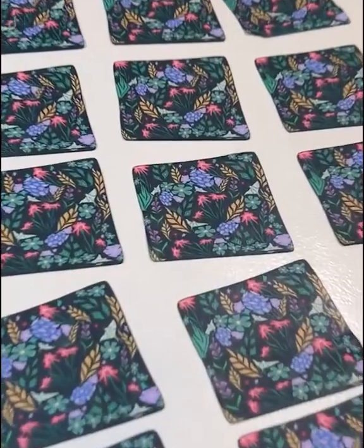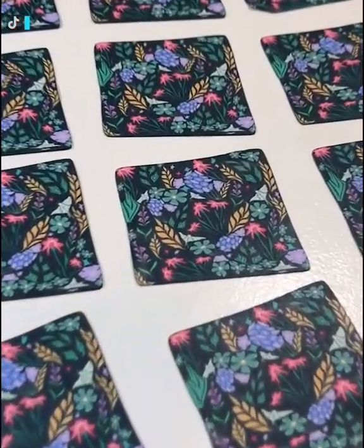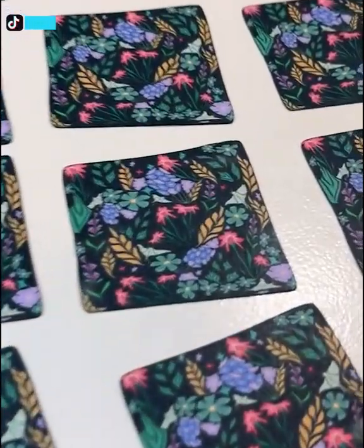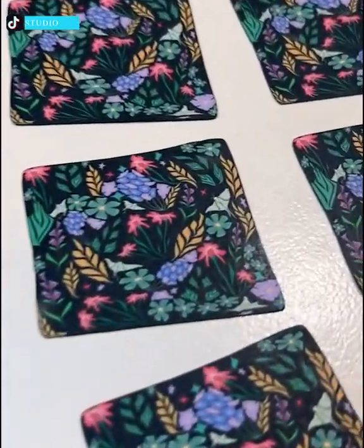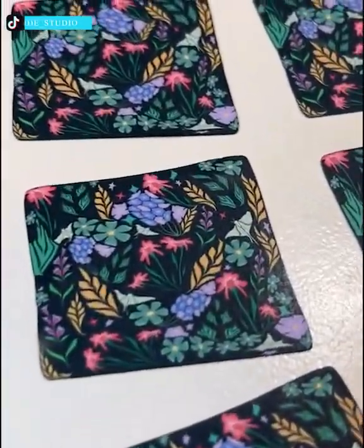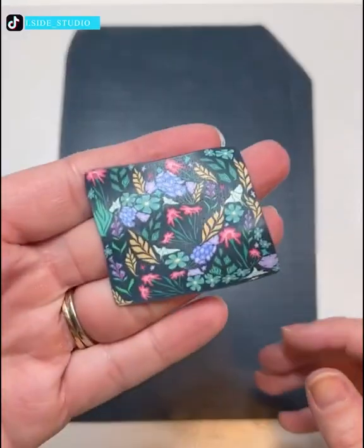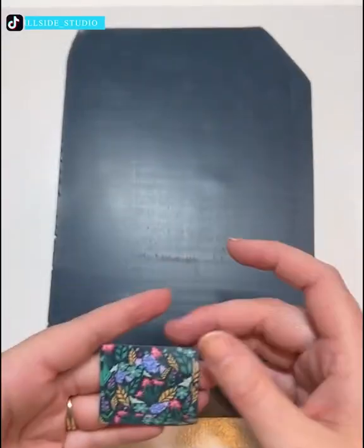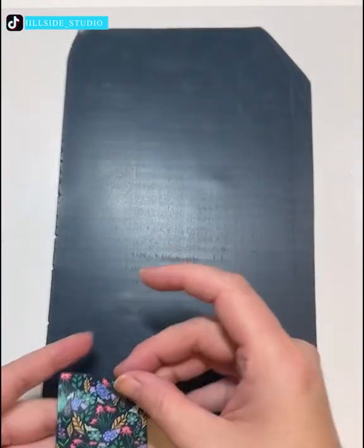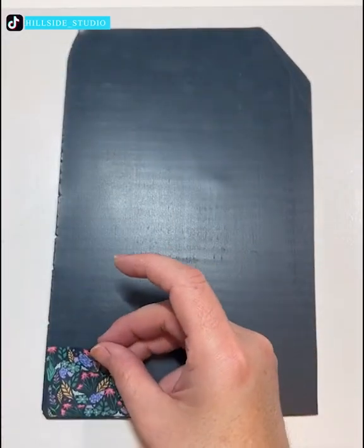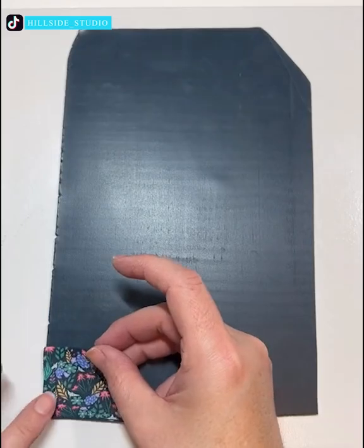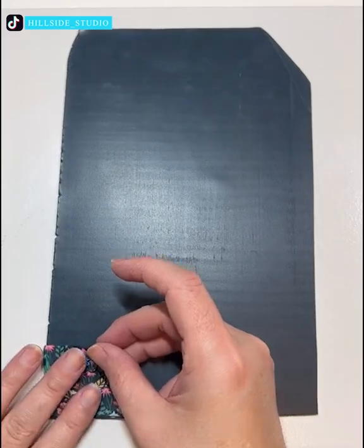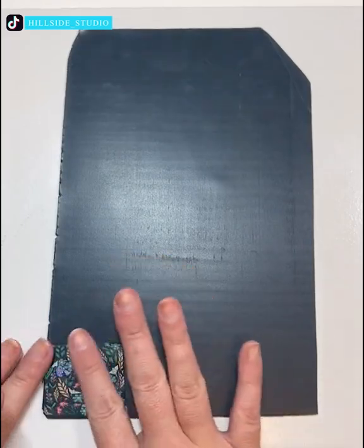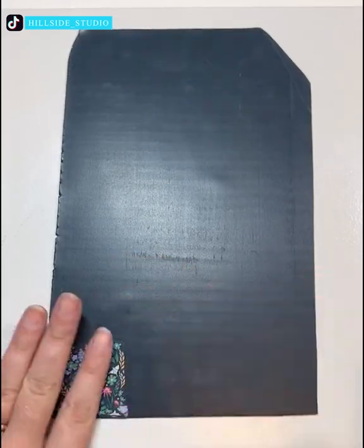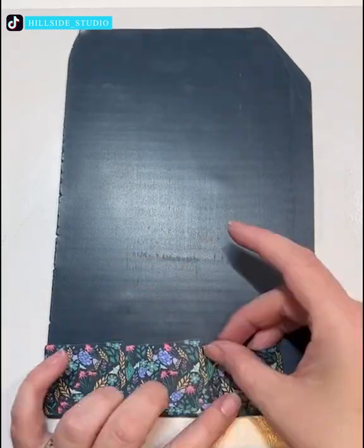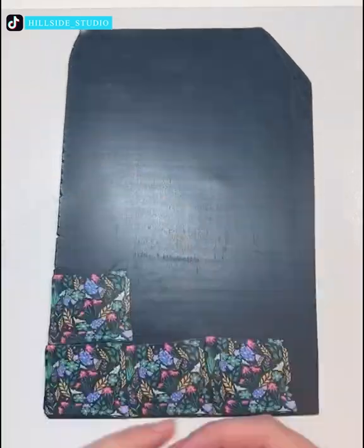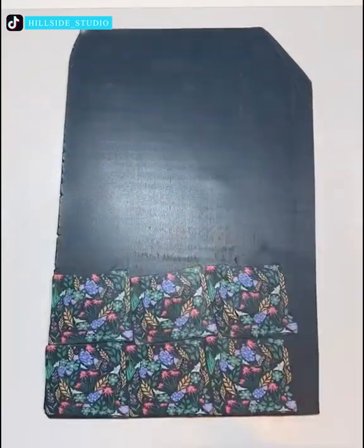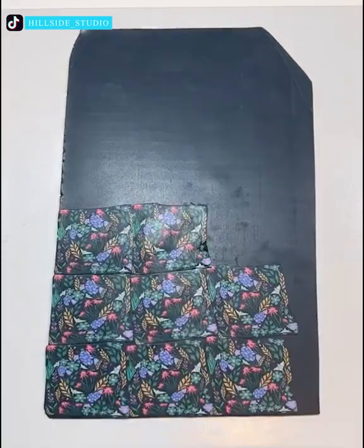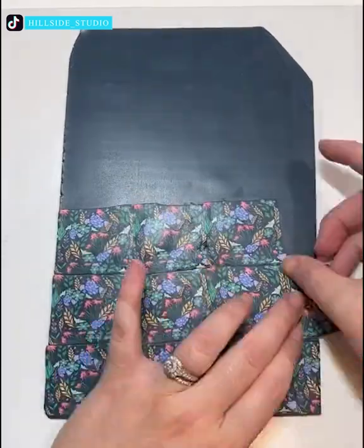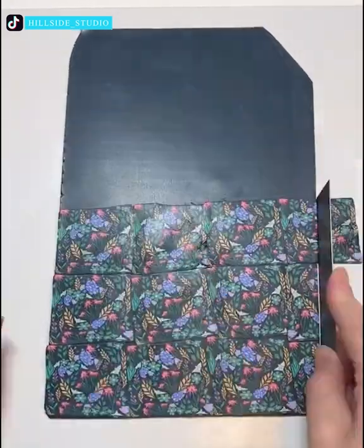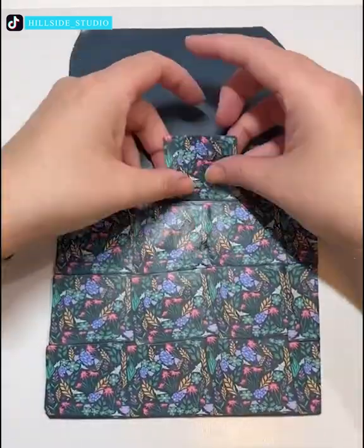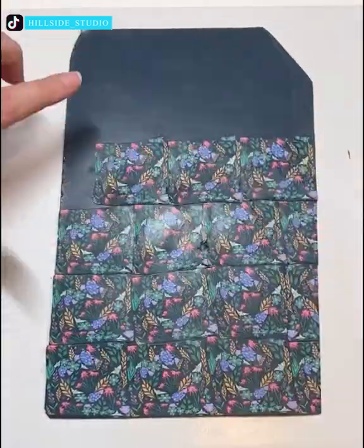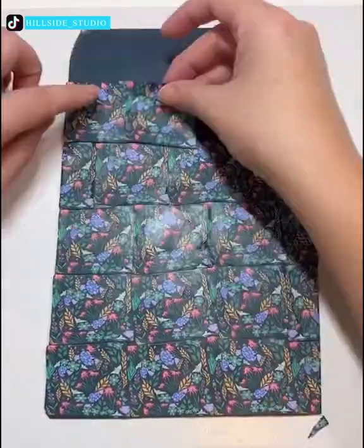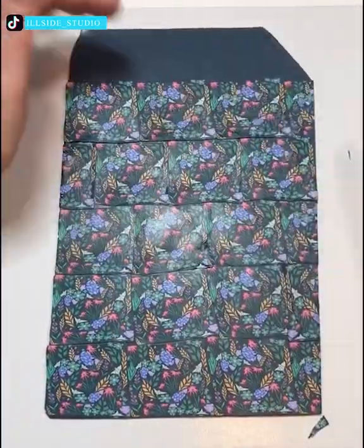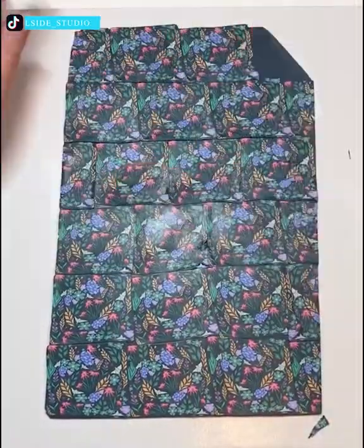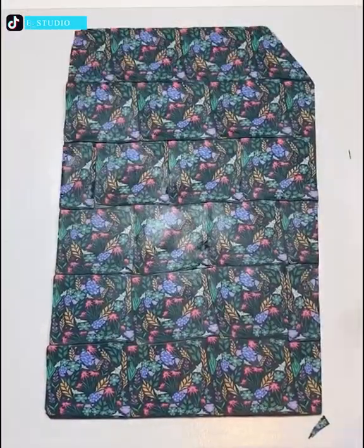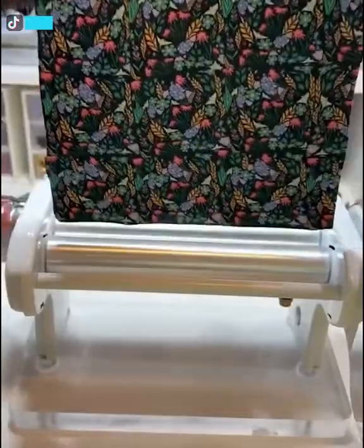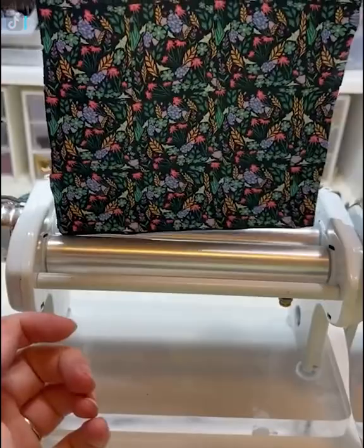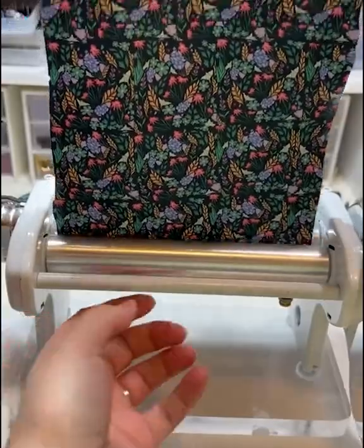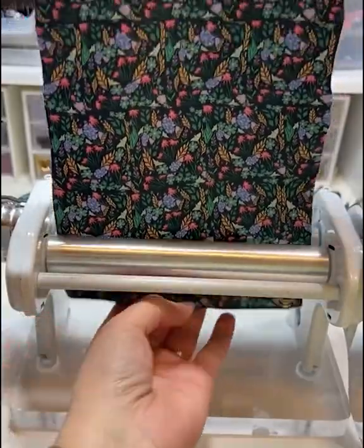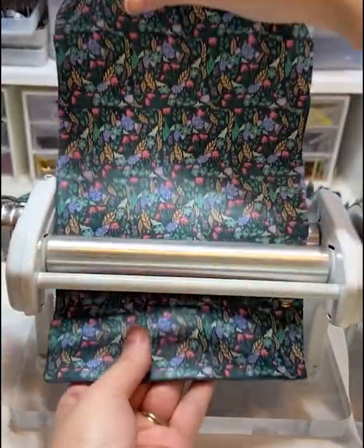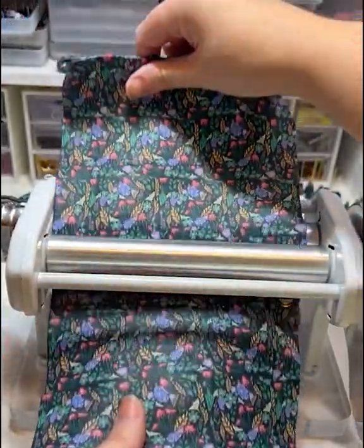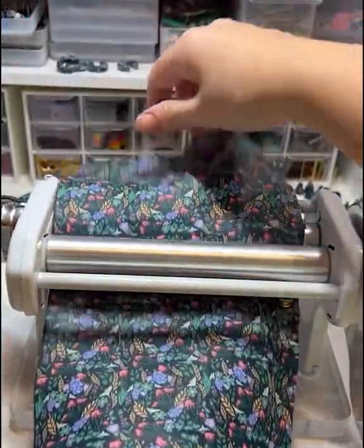Here we can see how to make great earrings using this beautiful pattern of flowers. It's crazy how people can make great art out of almost nothing.